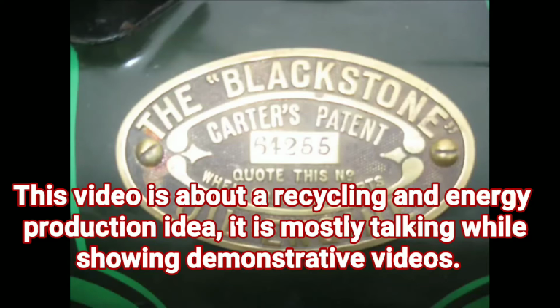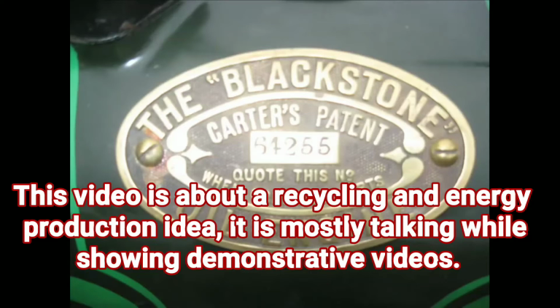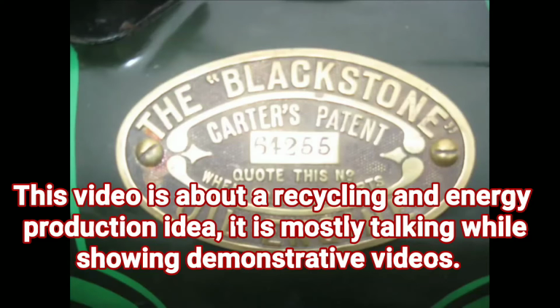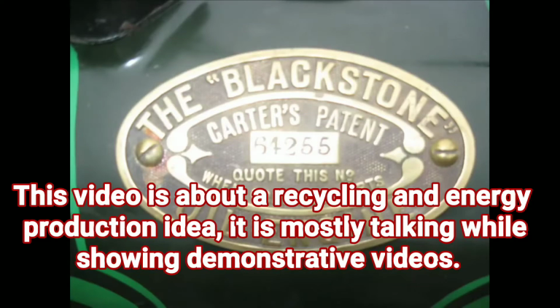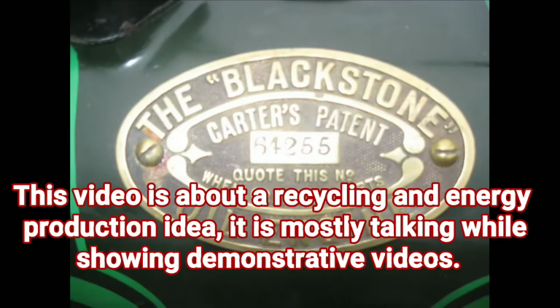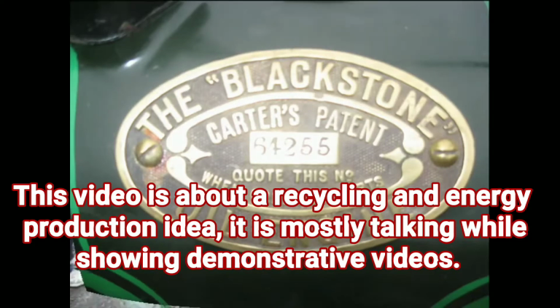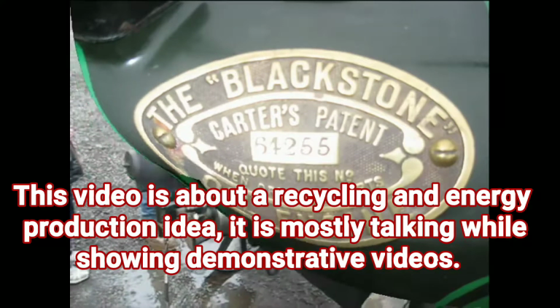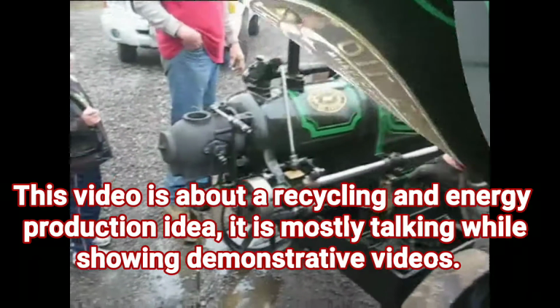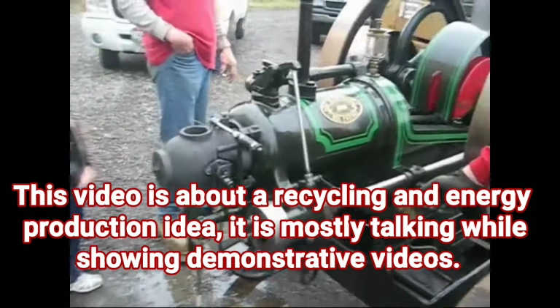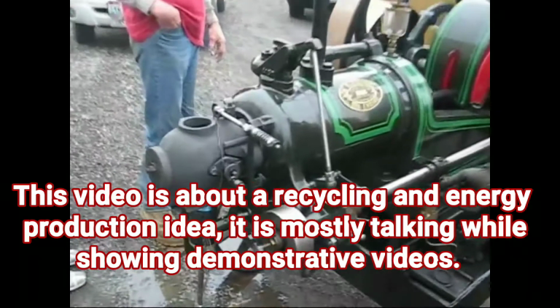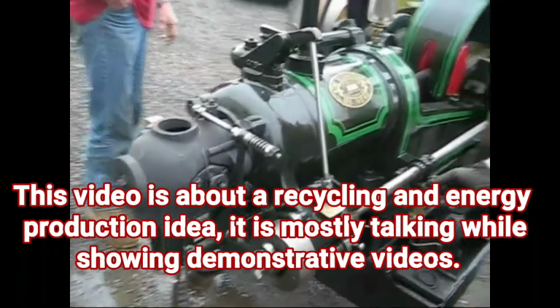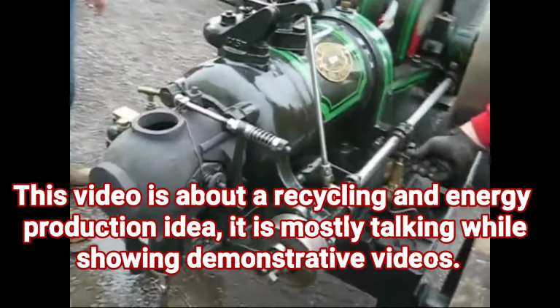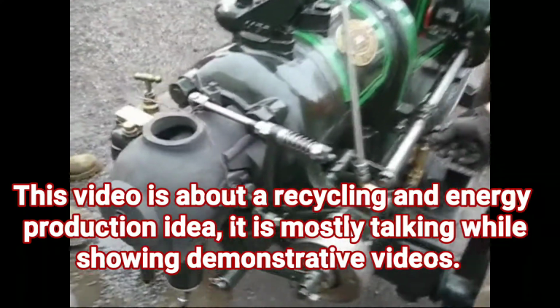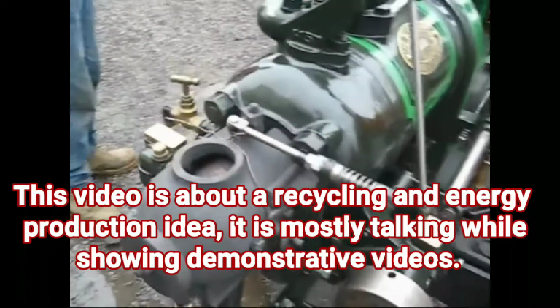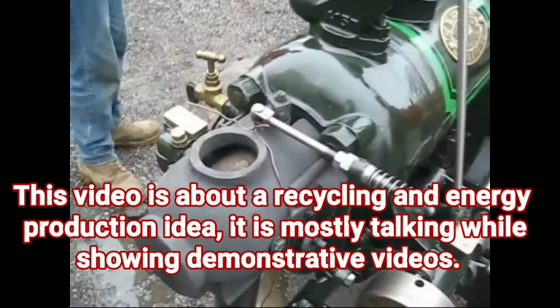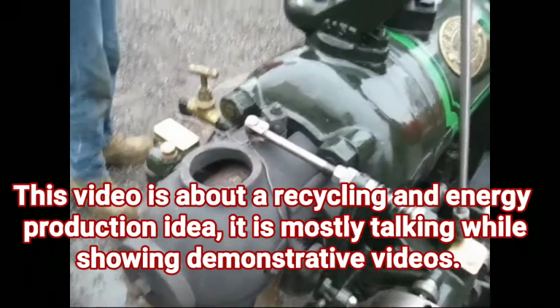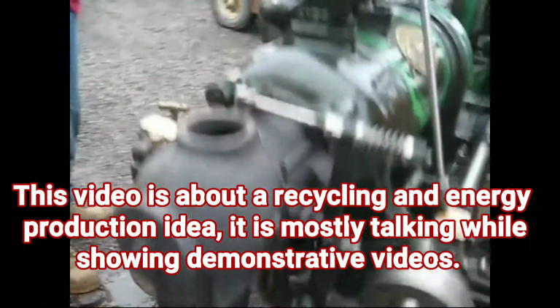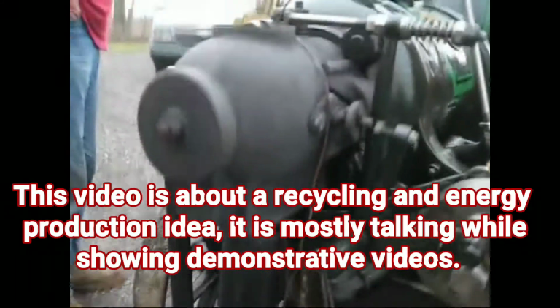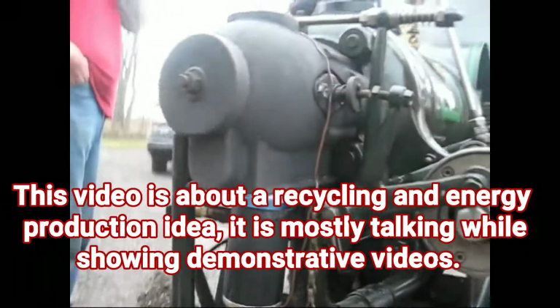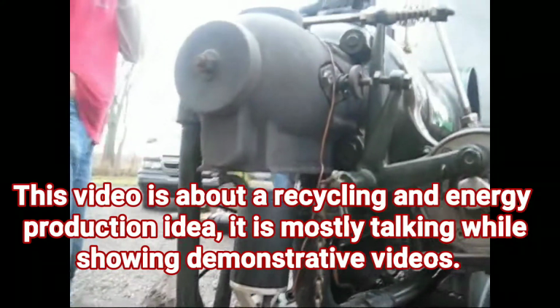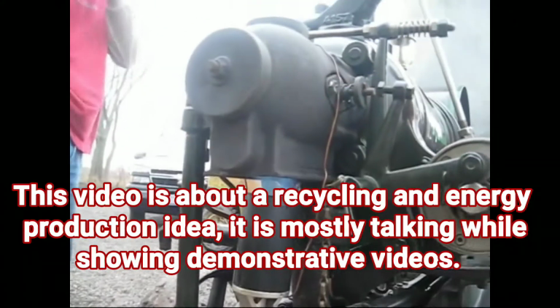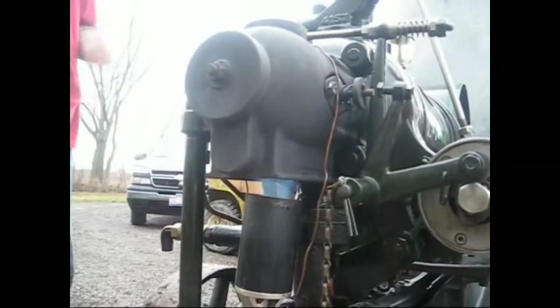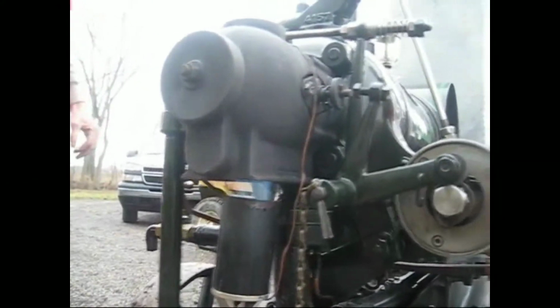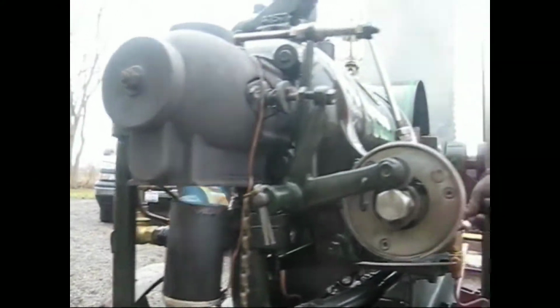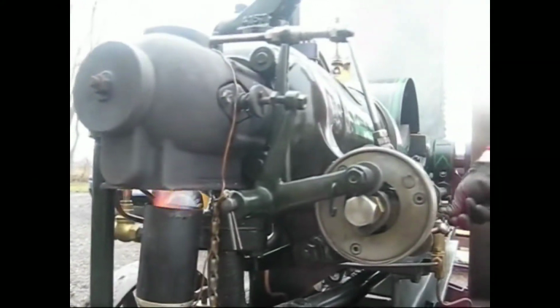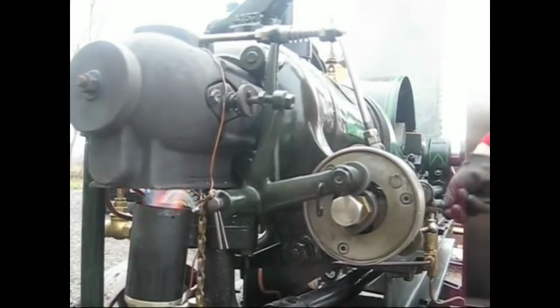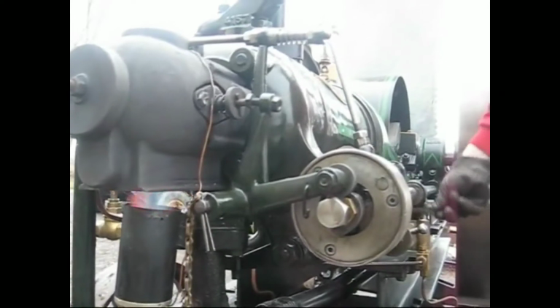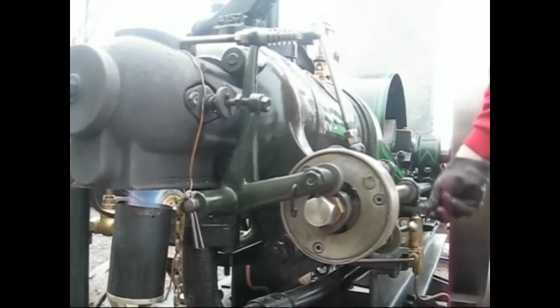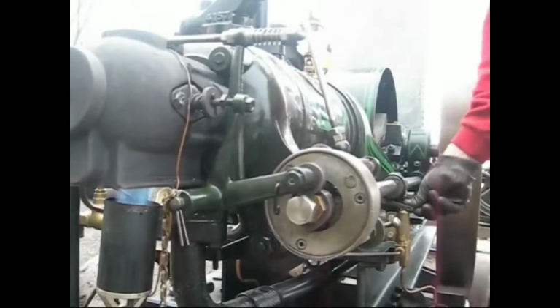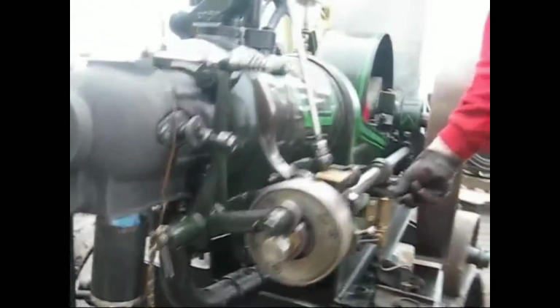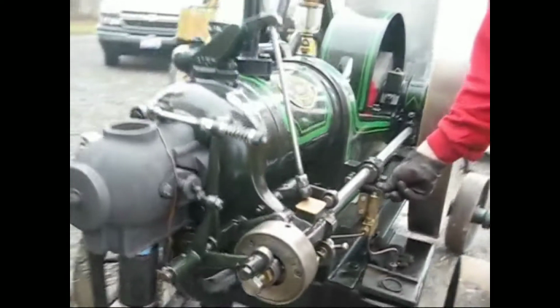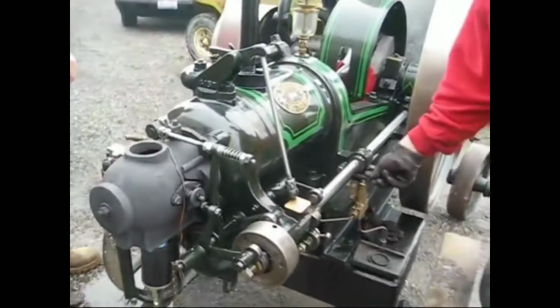Hello, Ryan here, Prolific Invention Channel. I'm here today to talk about an idea I had, and that's what this video is. It's mostly talking, I'll show some demonstrative videos, but here we go.